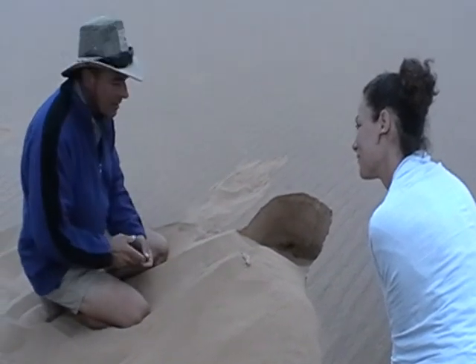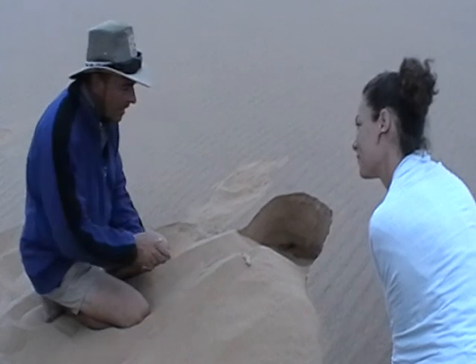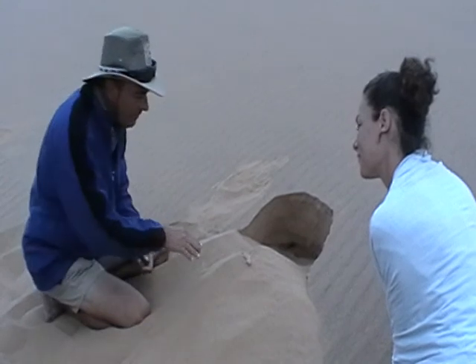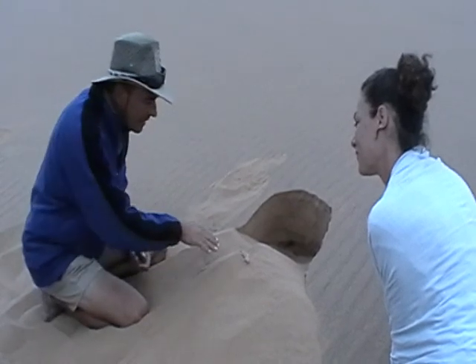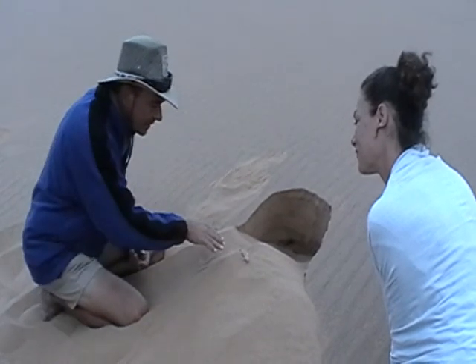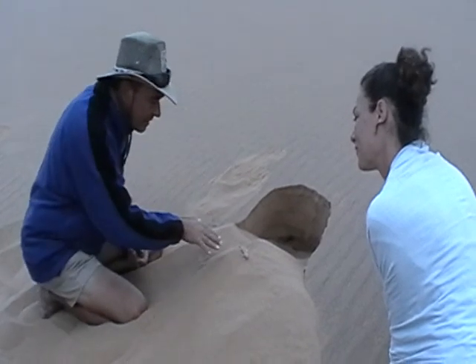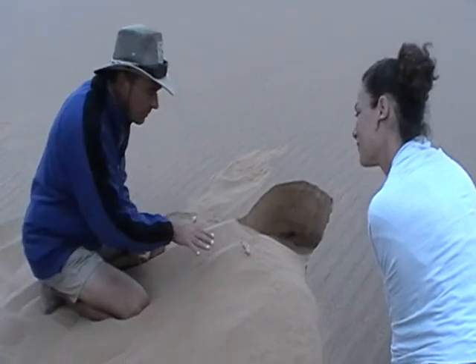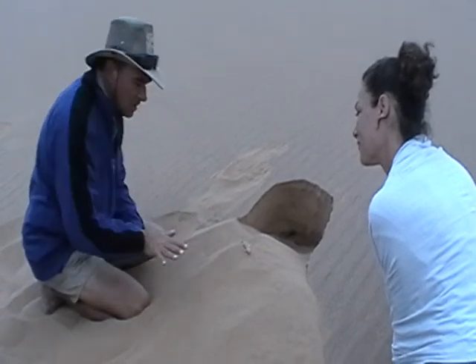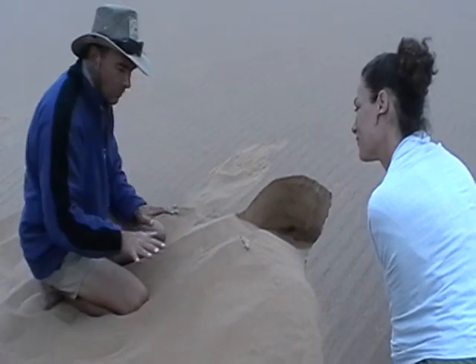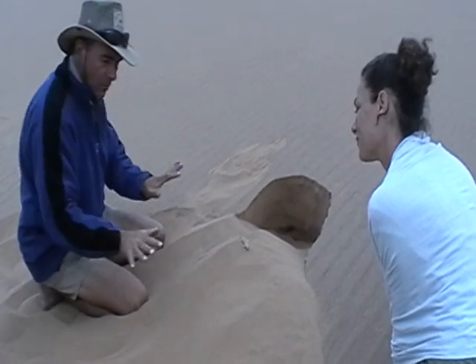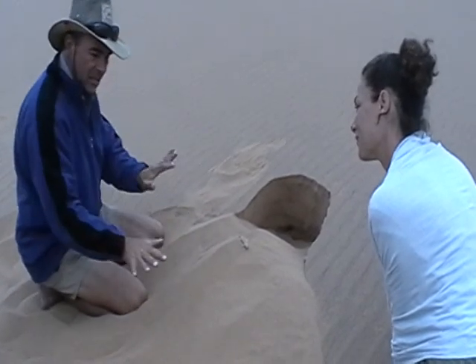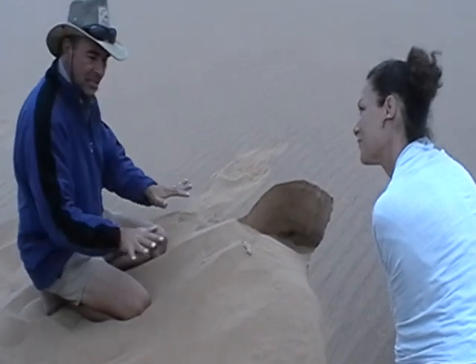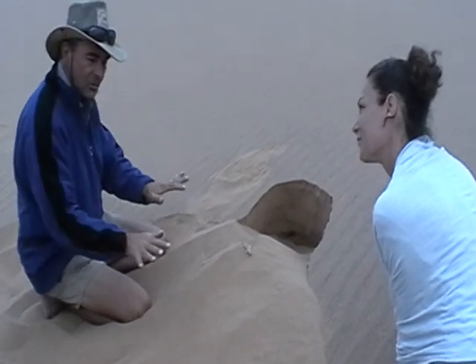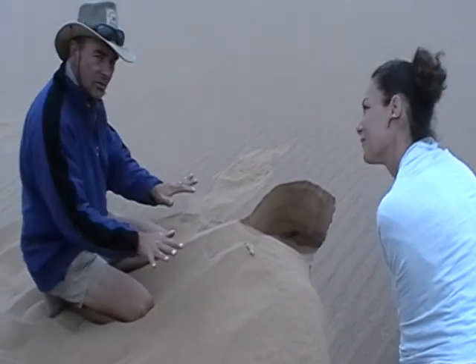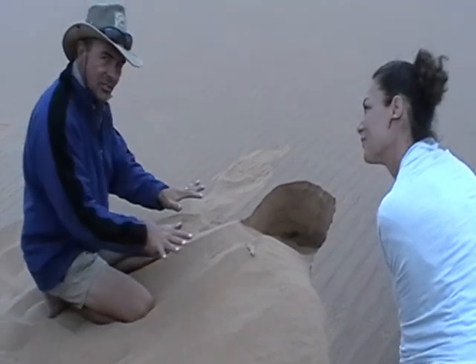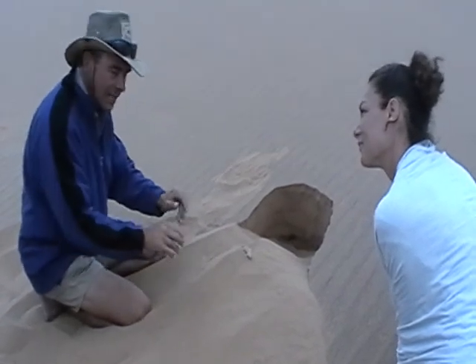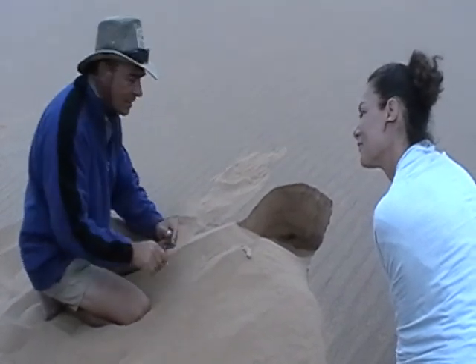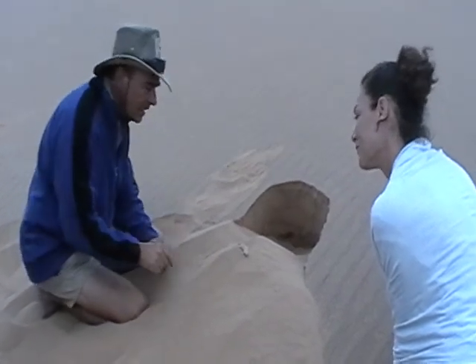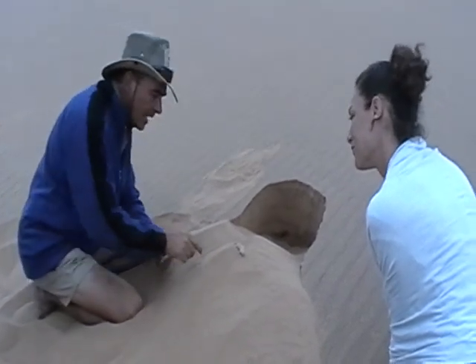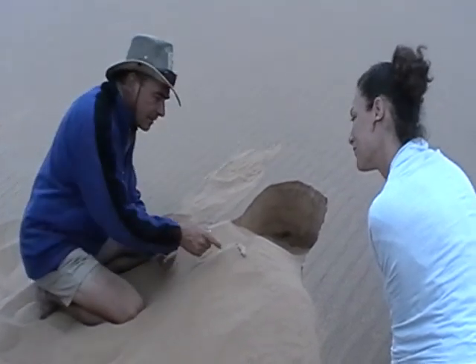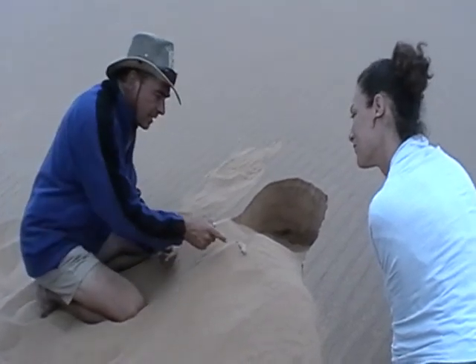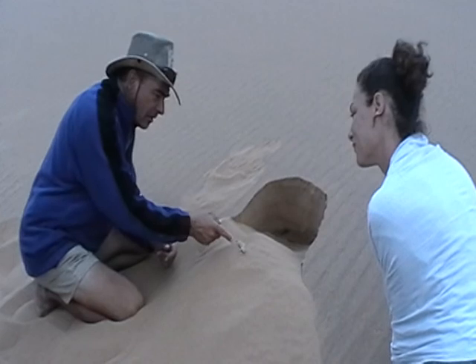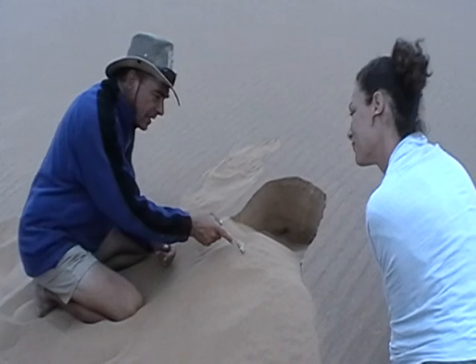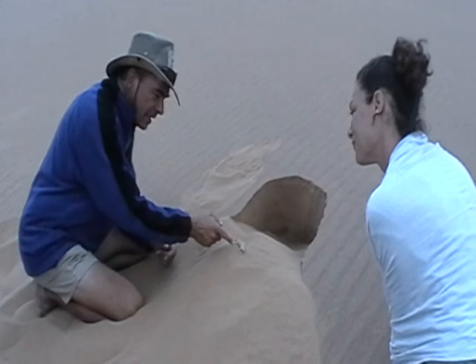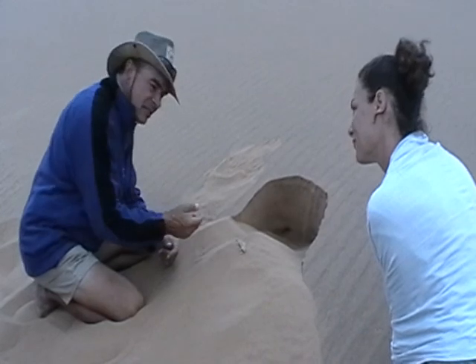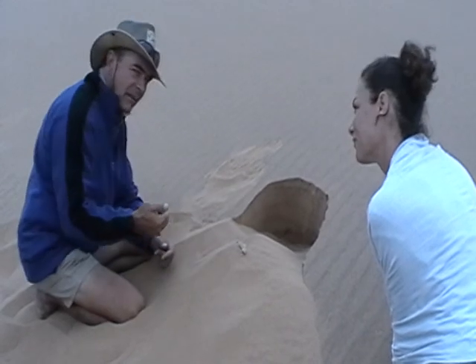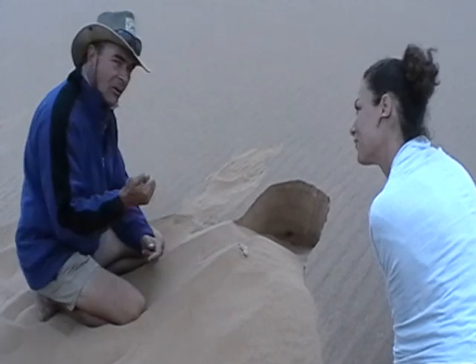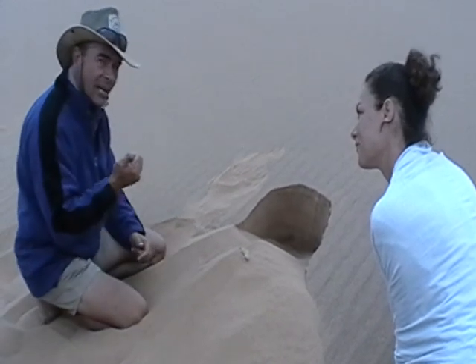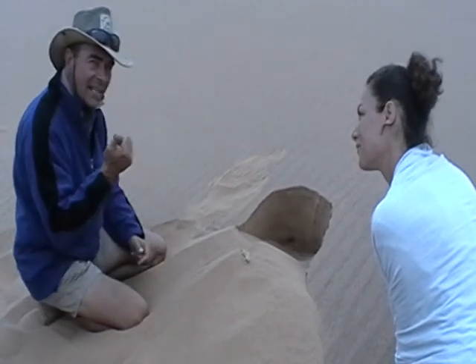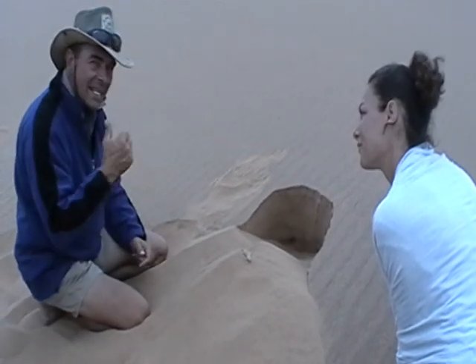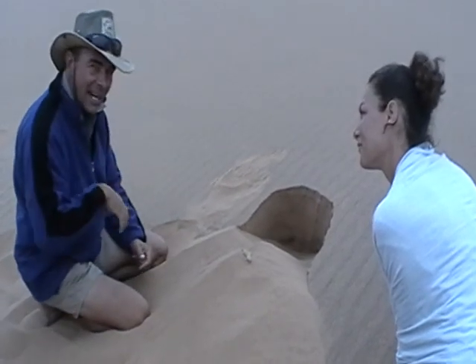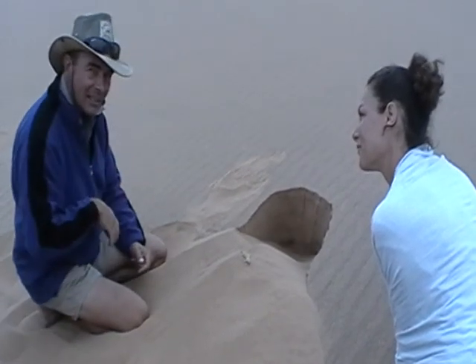They have feet like a duck, which works like snowshoes on the sand. And they can't blink their eyes, so they have a long tongue and they lick their eyes.